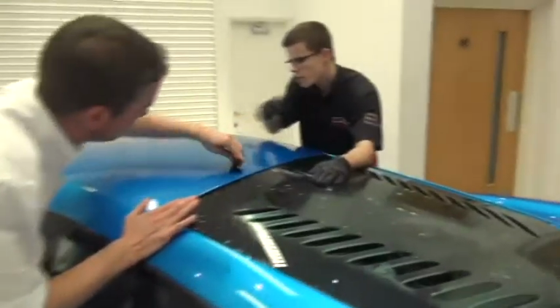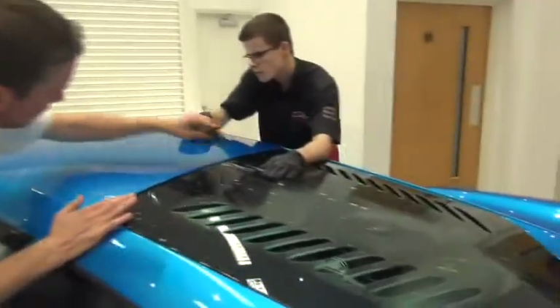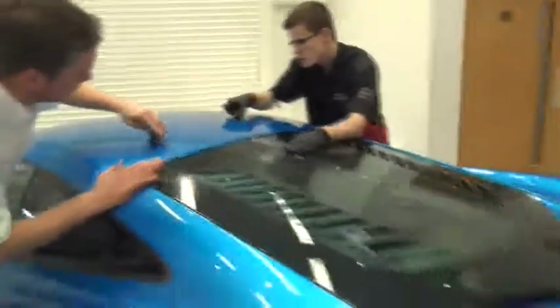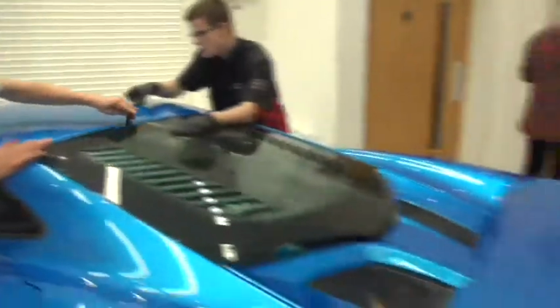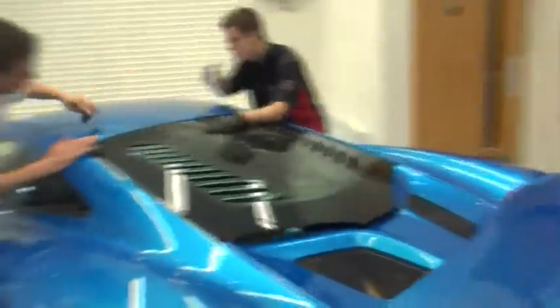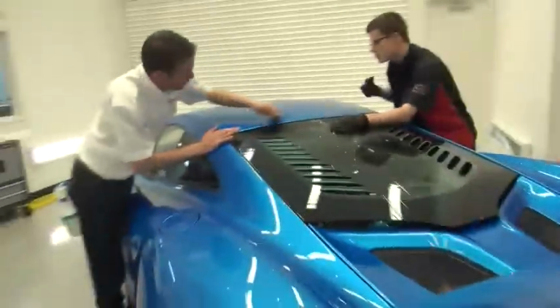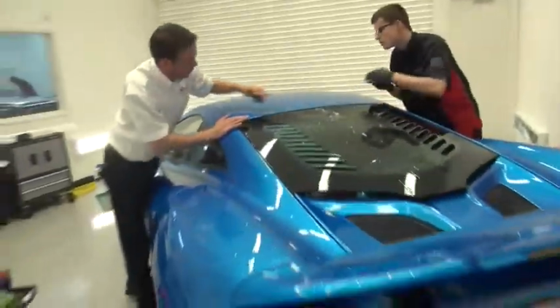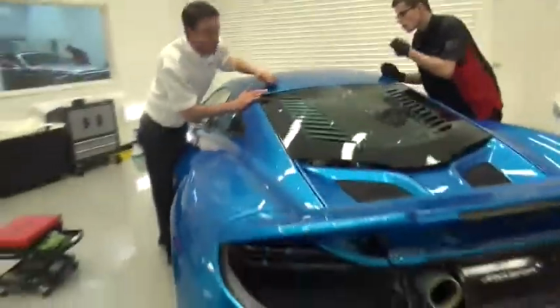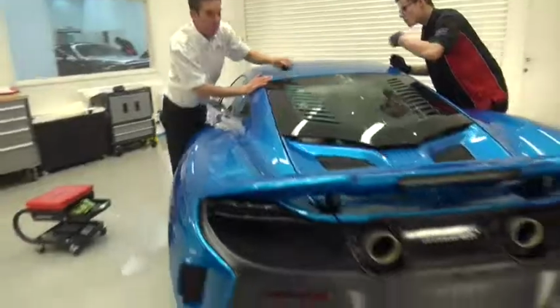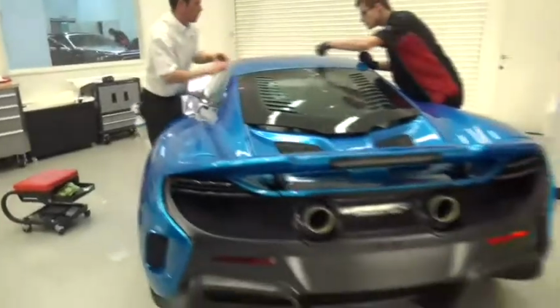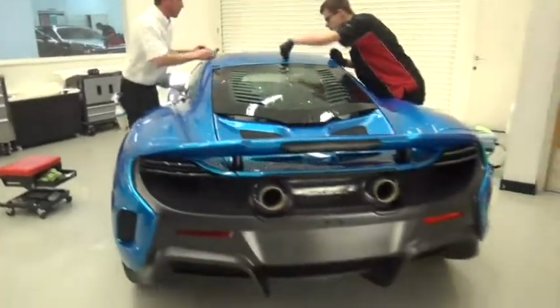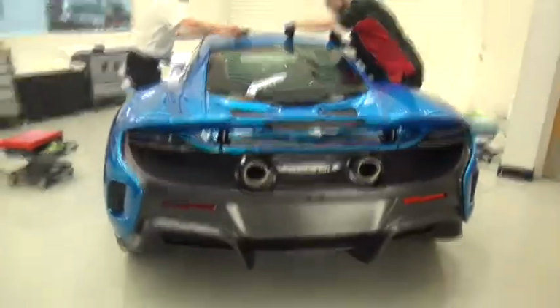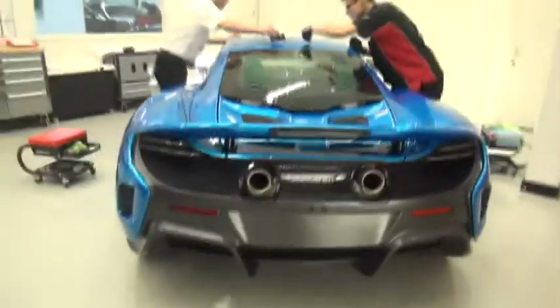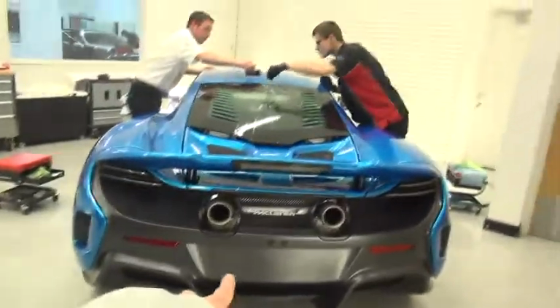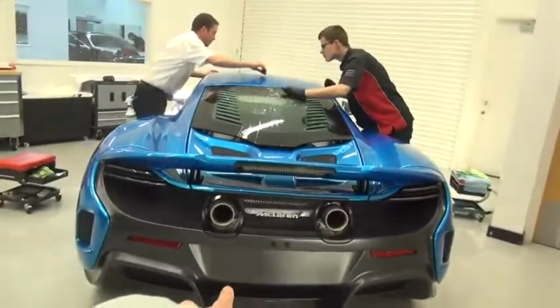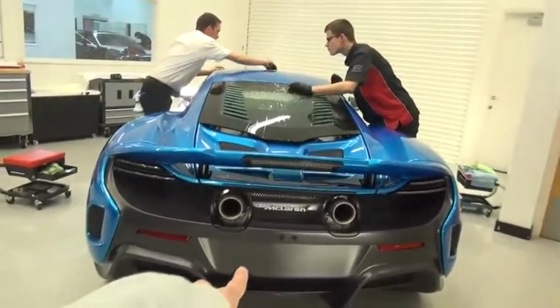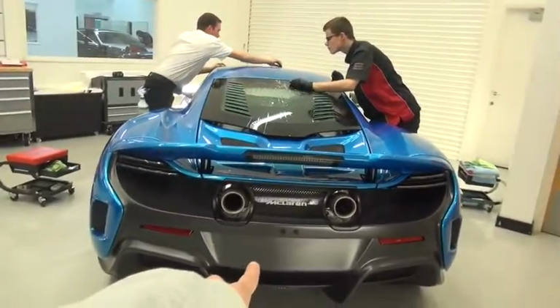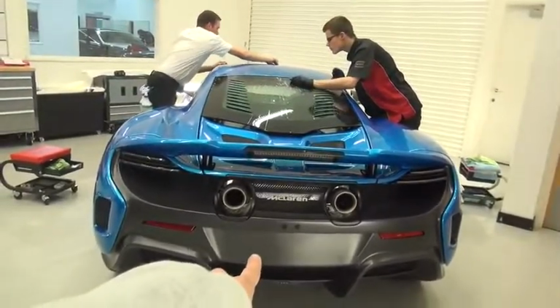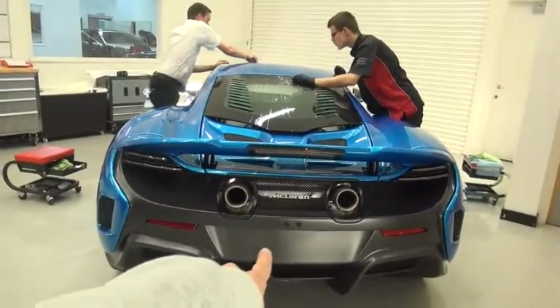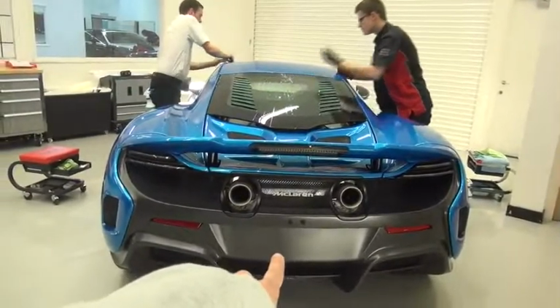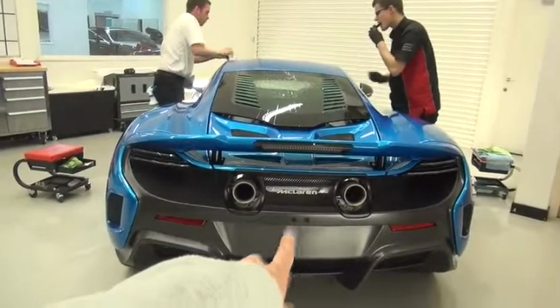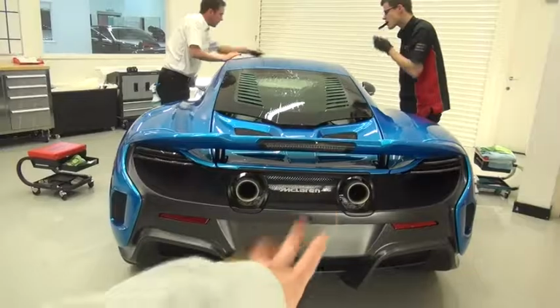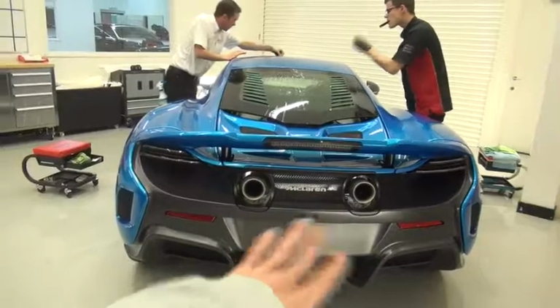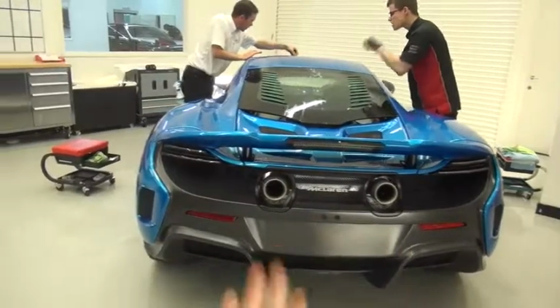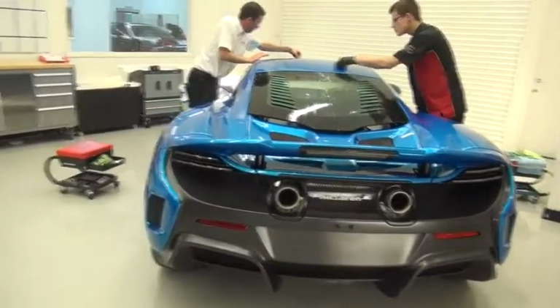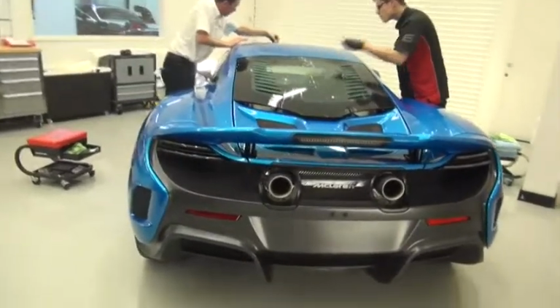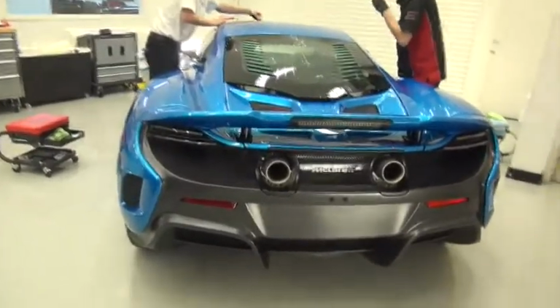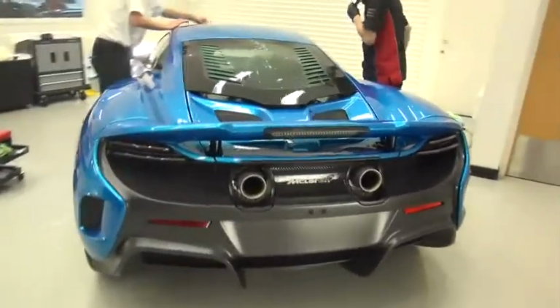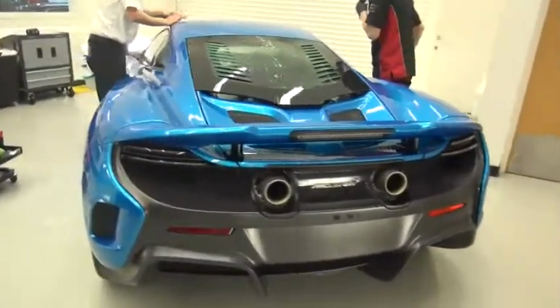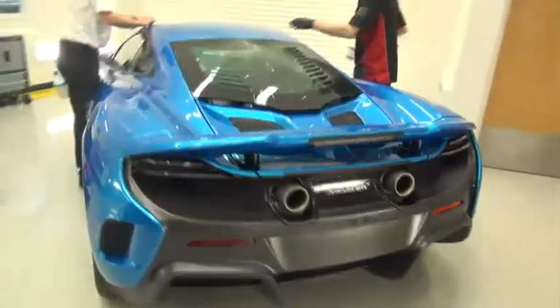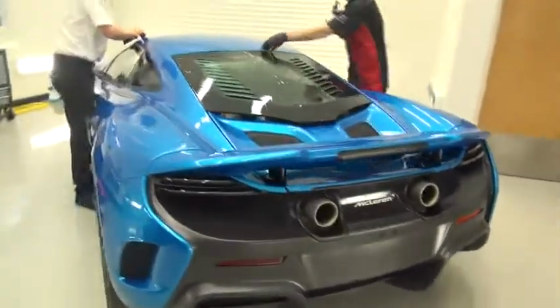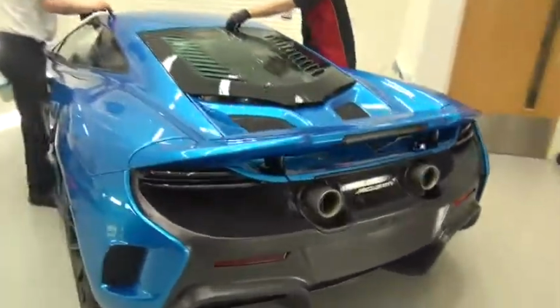It looks amazing. Tim and I are a bit worried about how hot the plate will get next to the exhaust — if you remember, on the last tour his license plate fell off about 95 times.